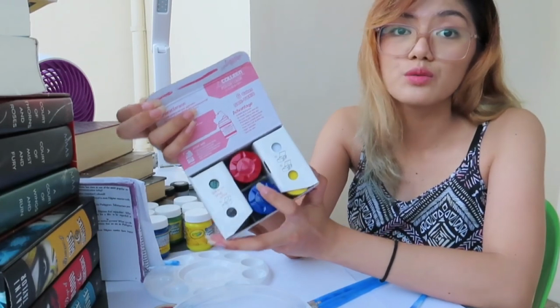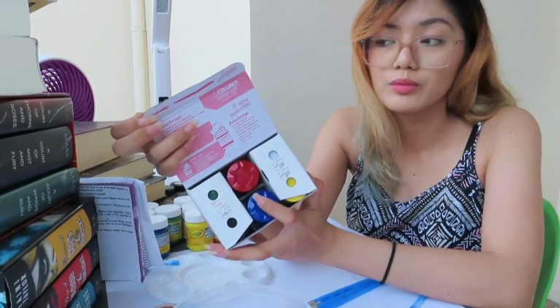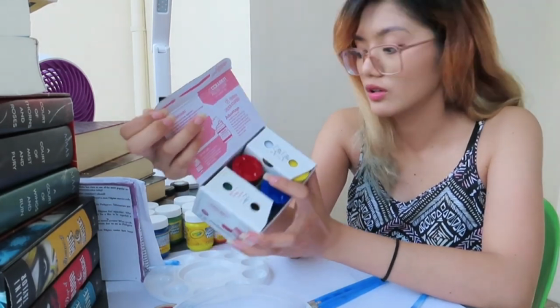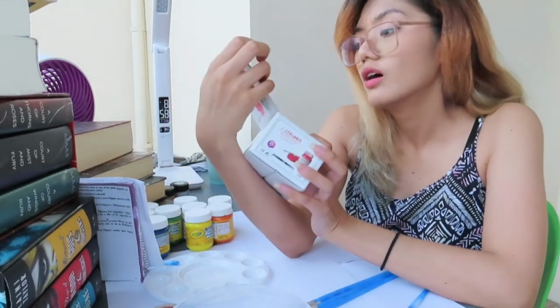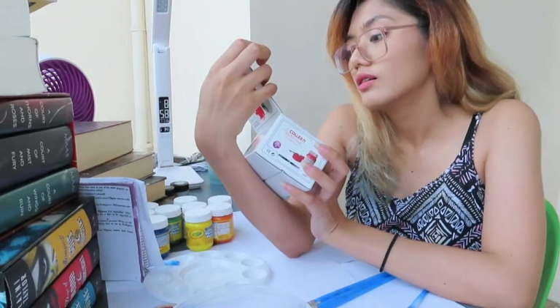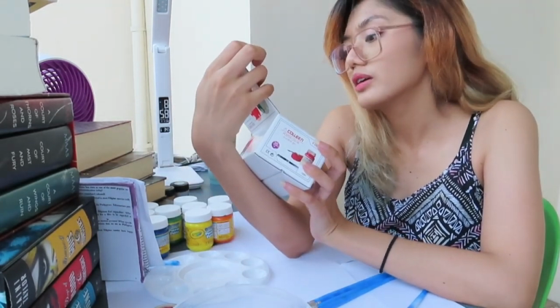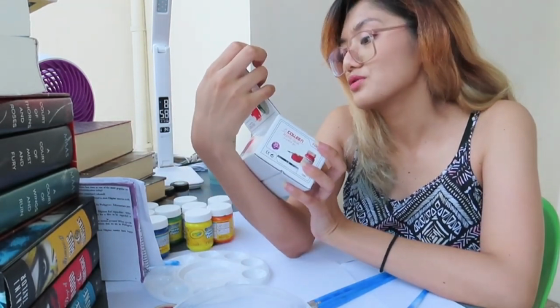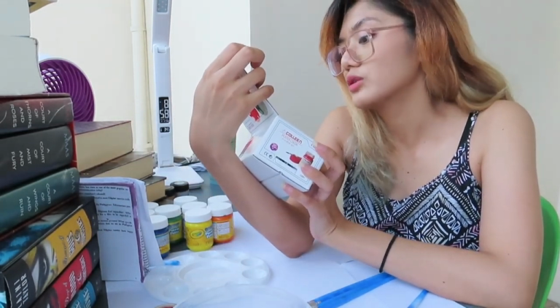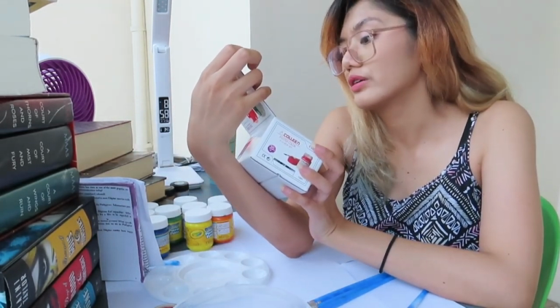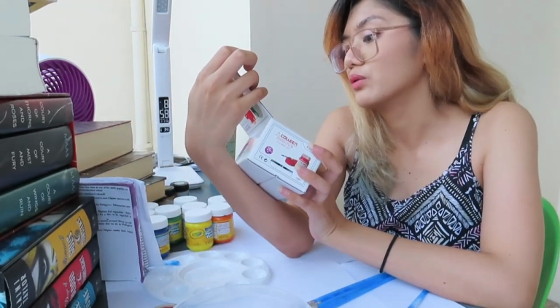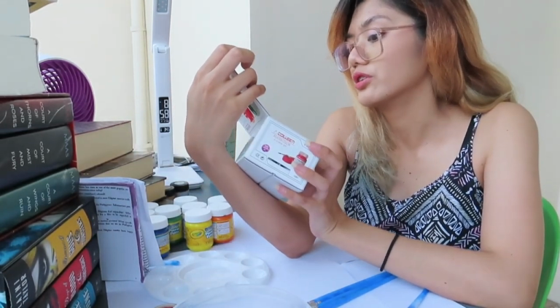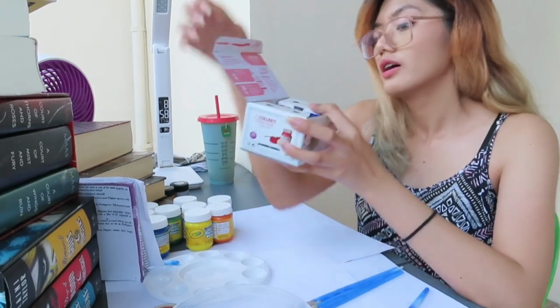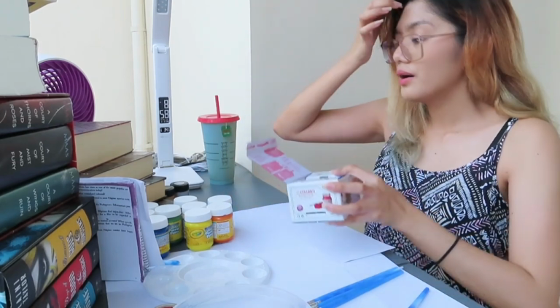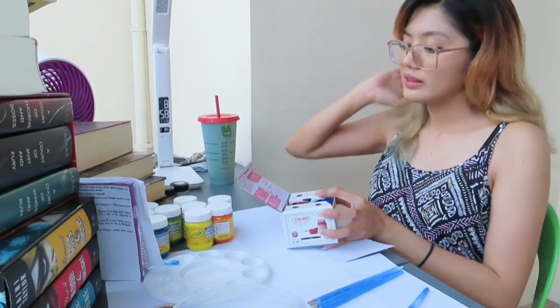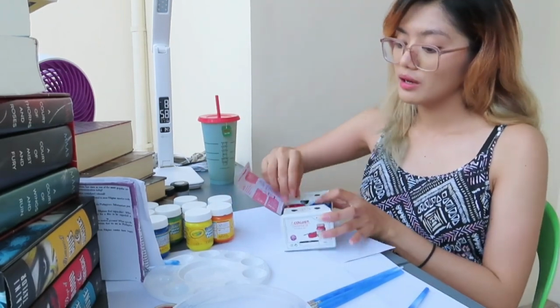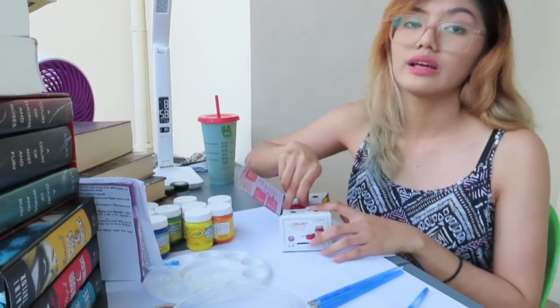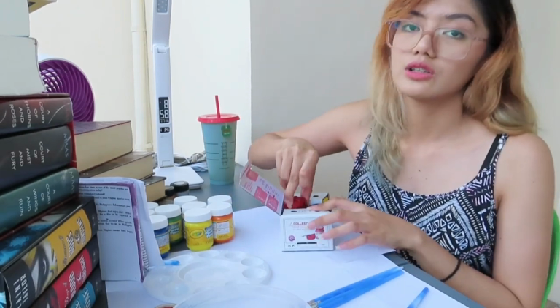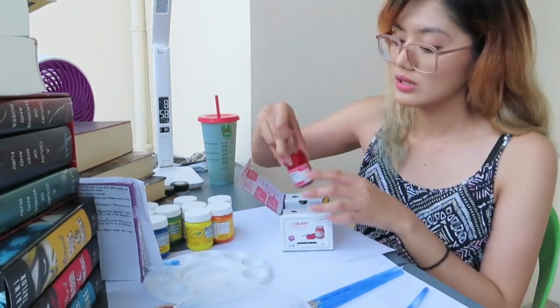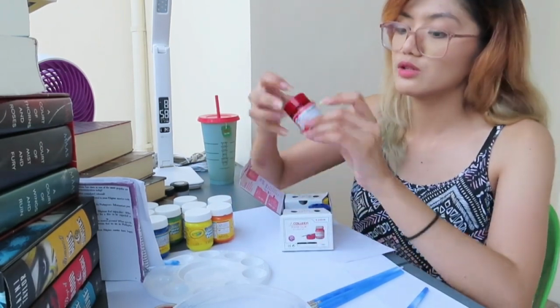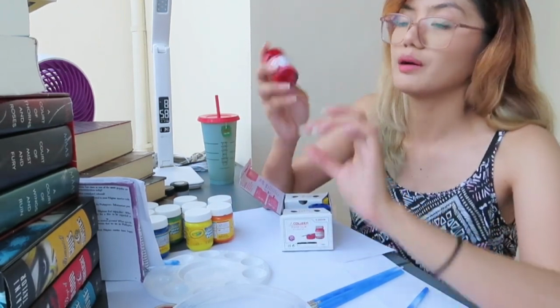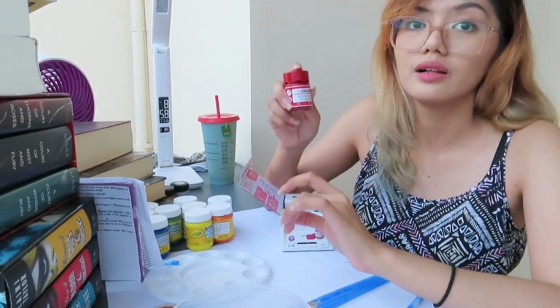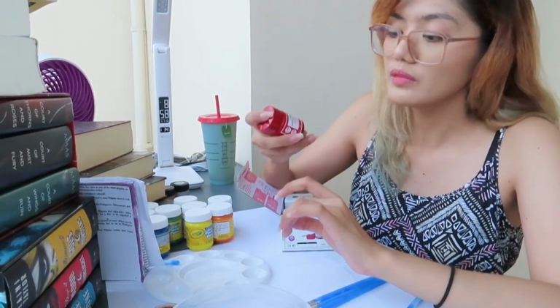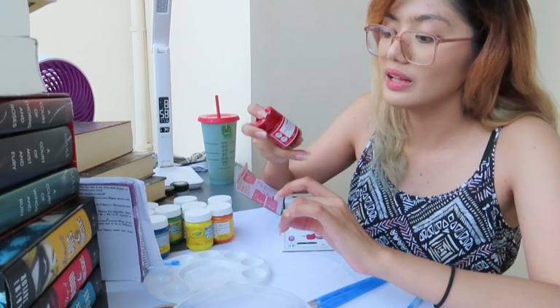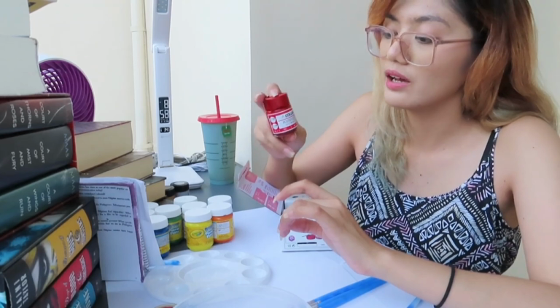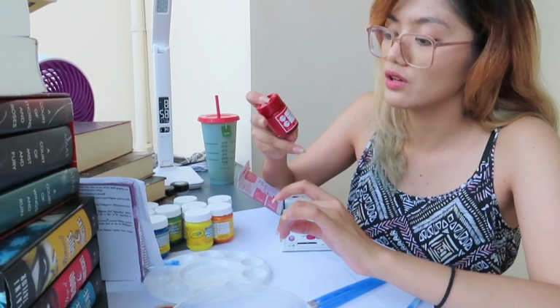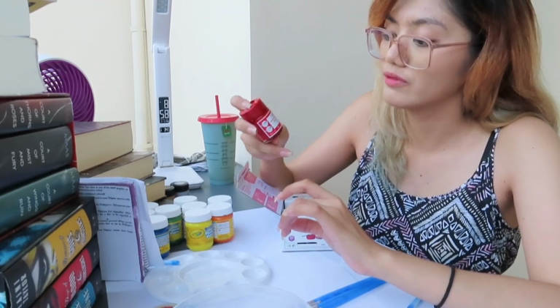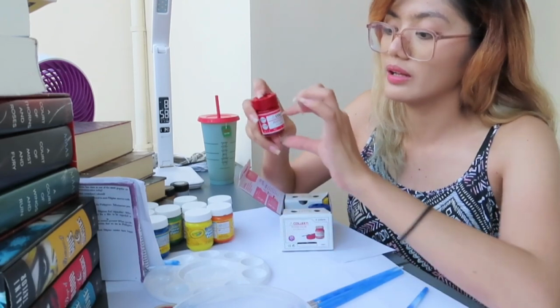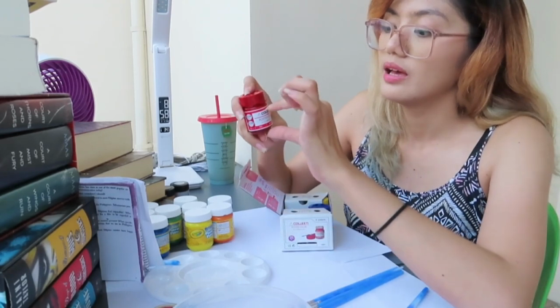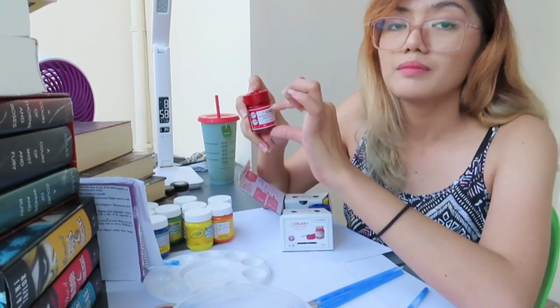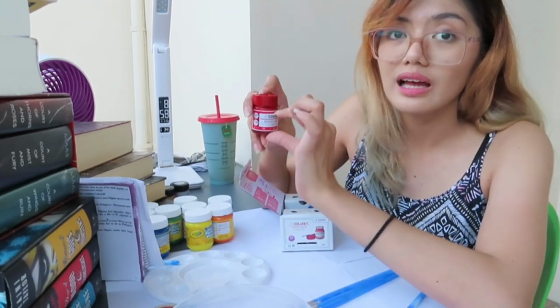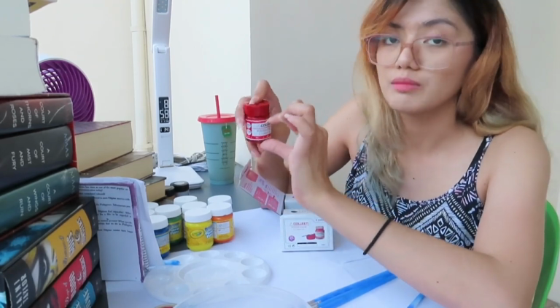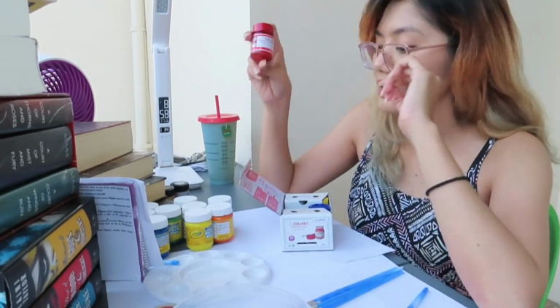So it's also washable — looks good. Super washable, very low odor. I think it's affordable too because this is 20 ml. But then I also saw the 12 ml version, which is smaller. Much smaller.